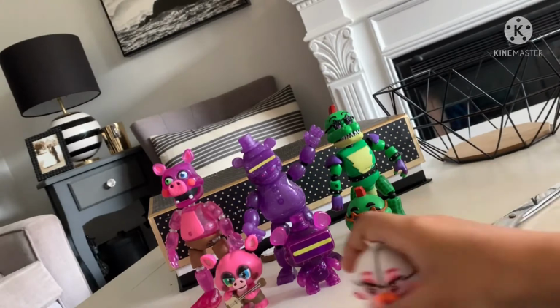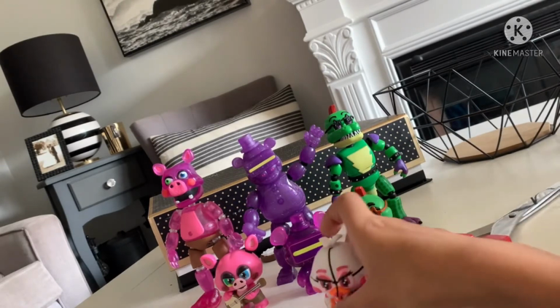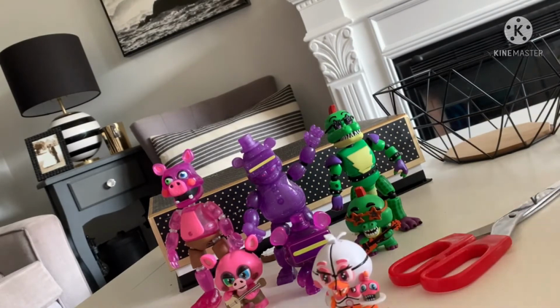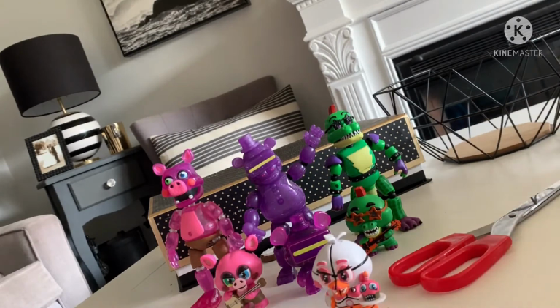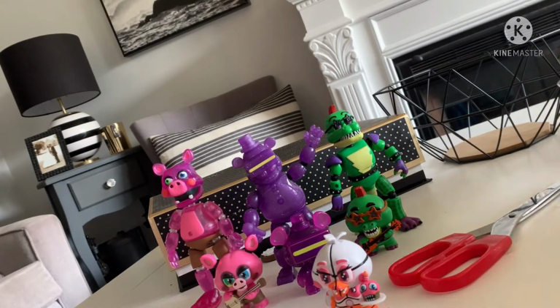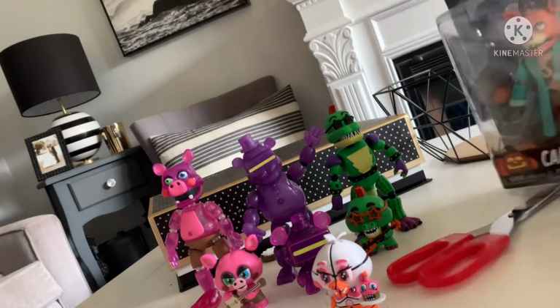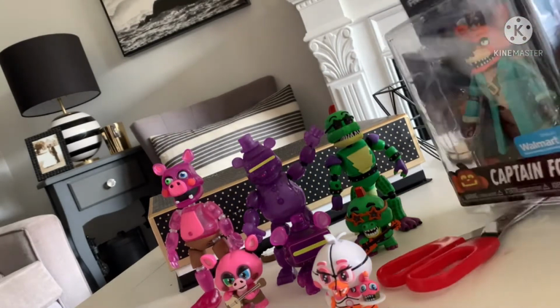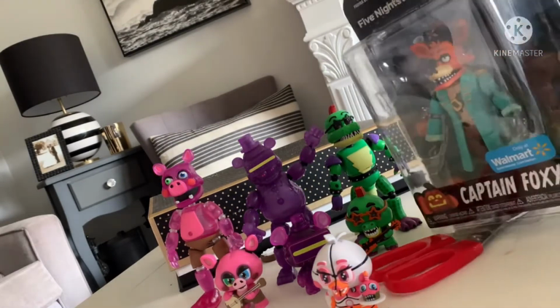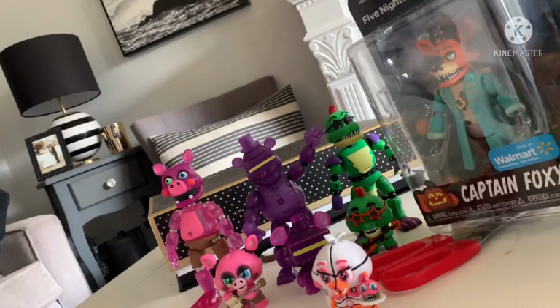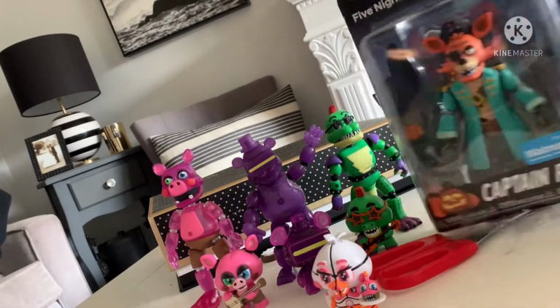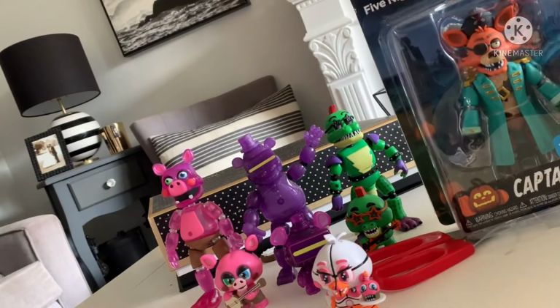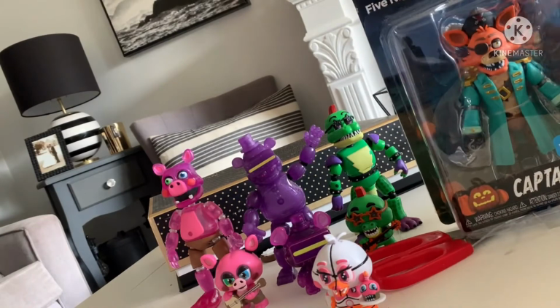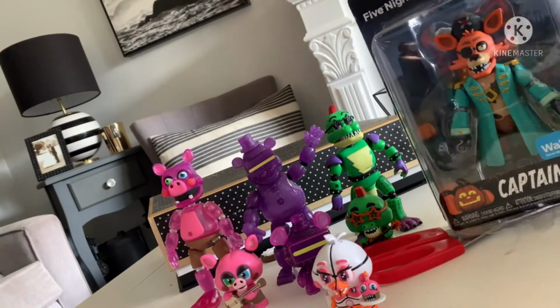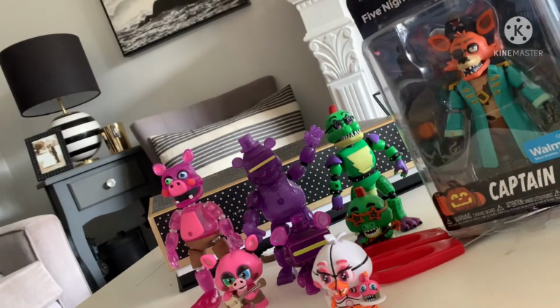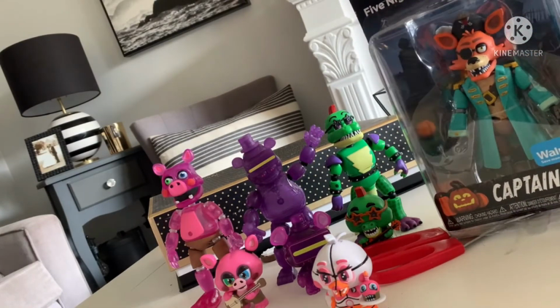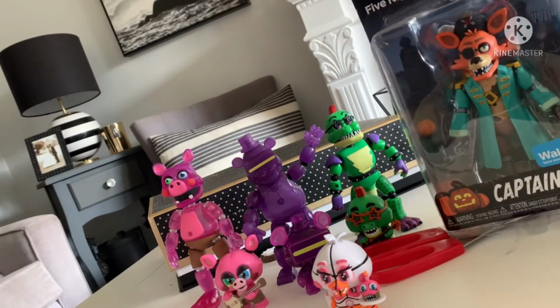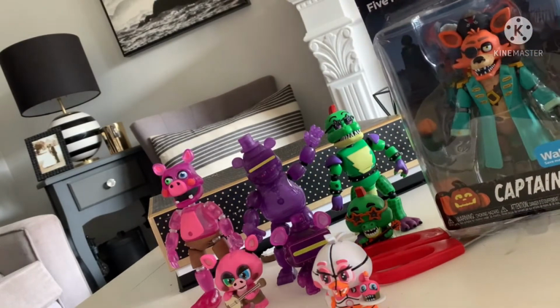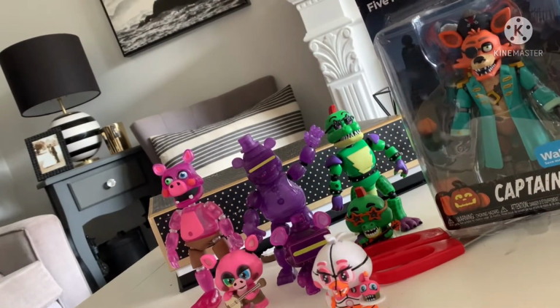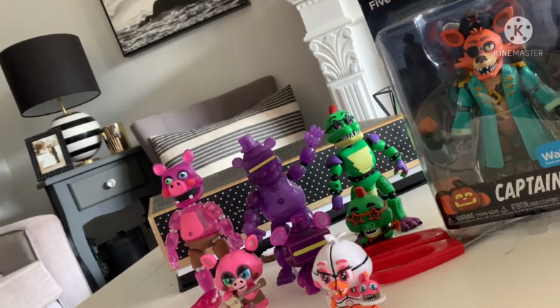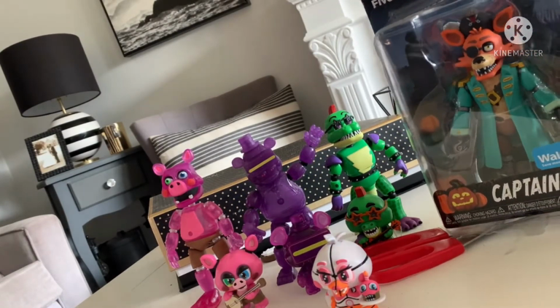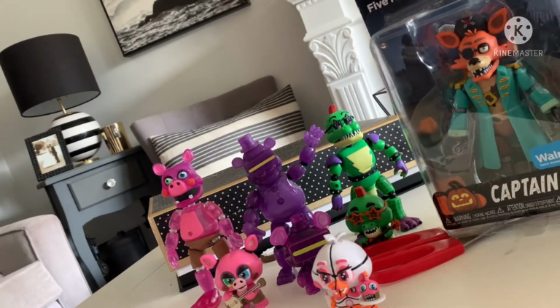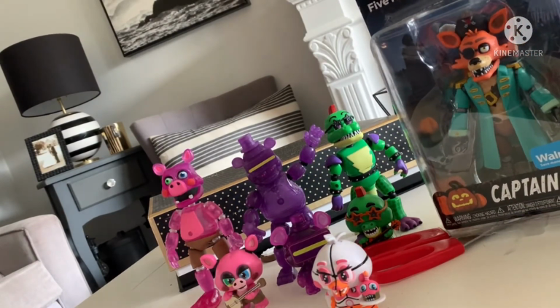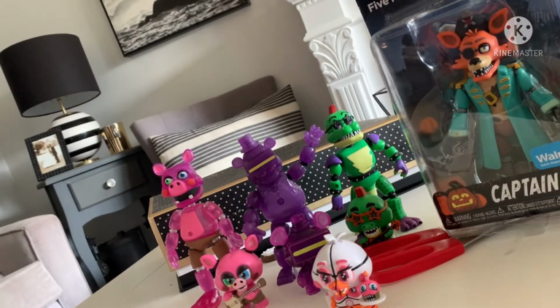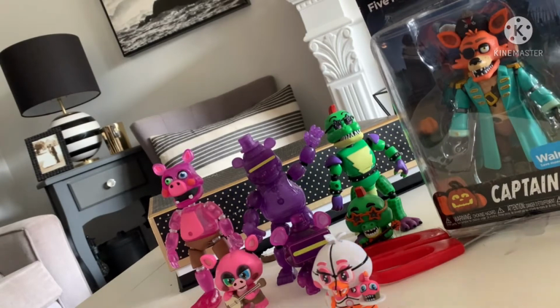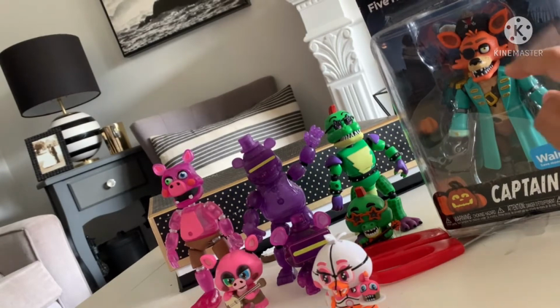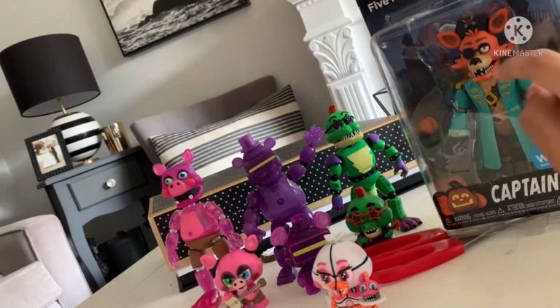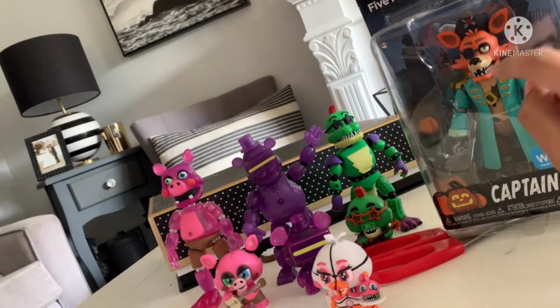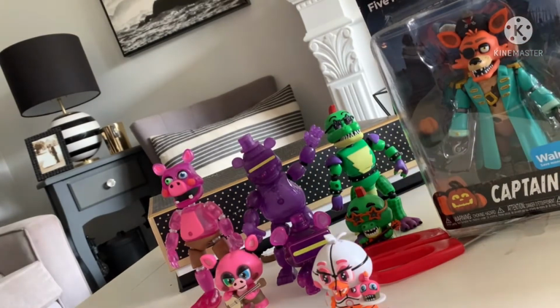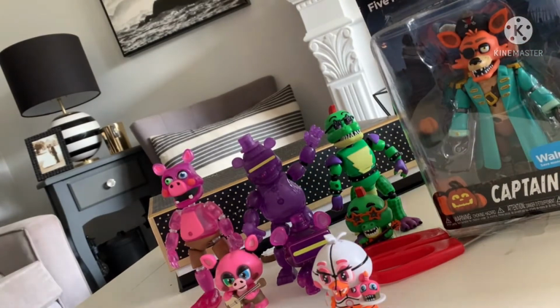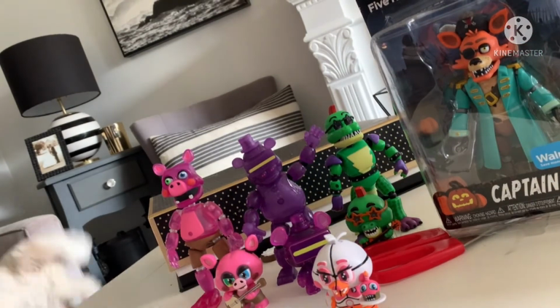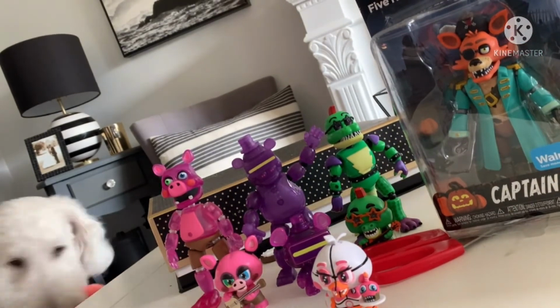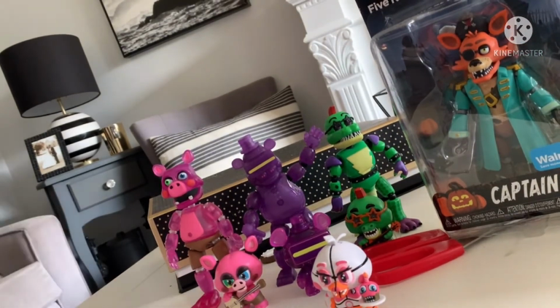Now we have Funtime Foxy. He's really cool — he kinda looks creepy. He has one dot in his eye, and the yellow is so bright. Let's open him now.